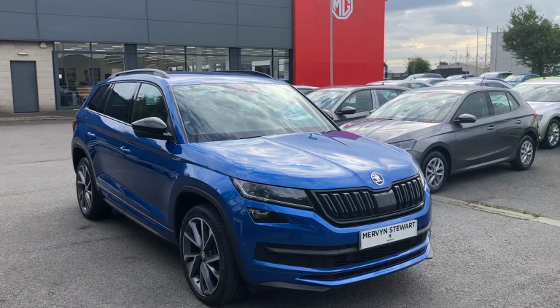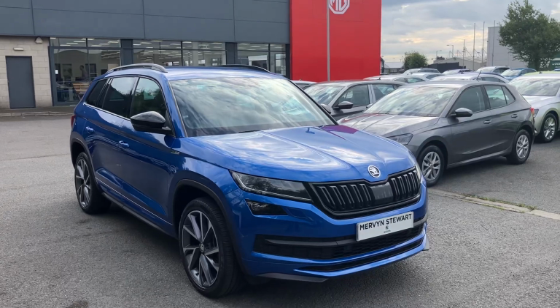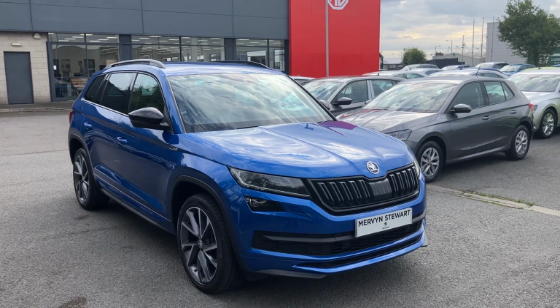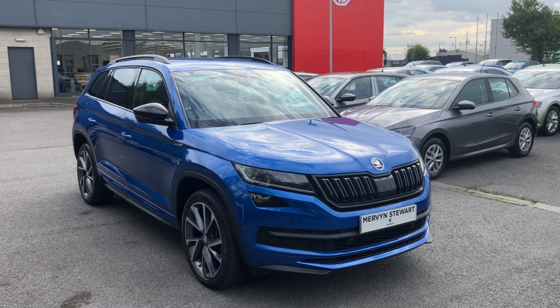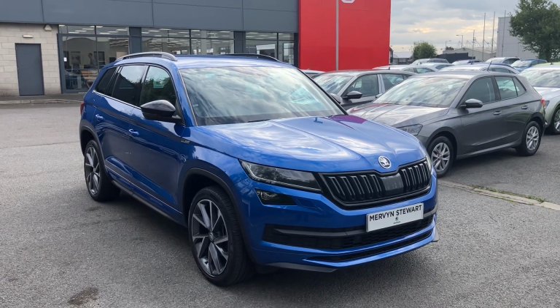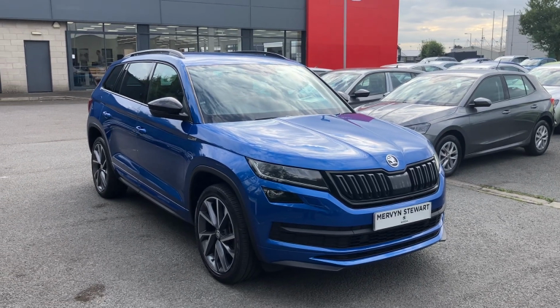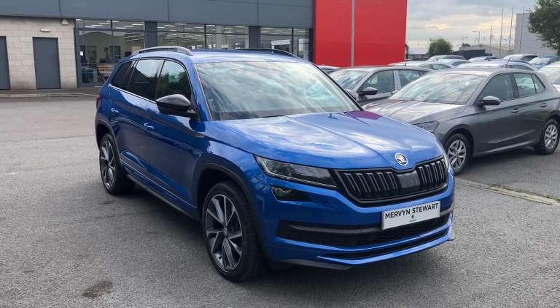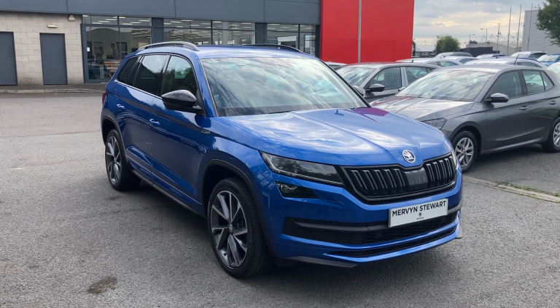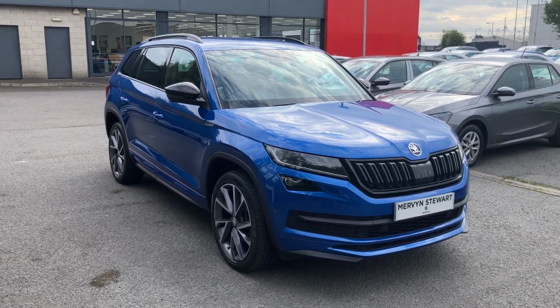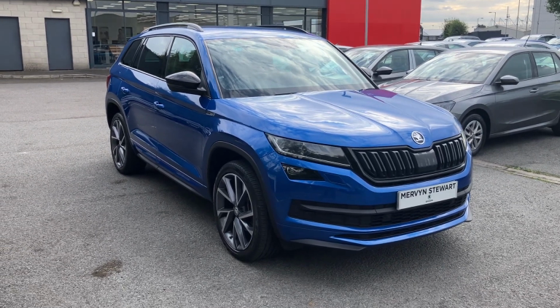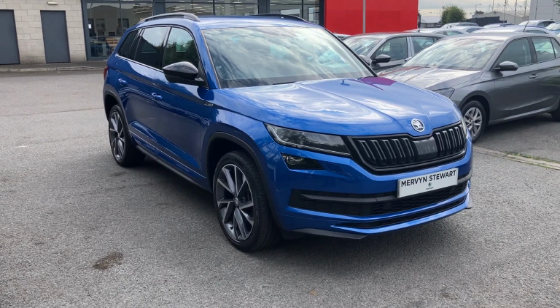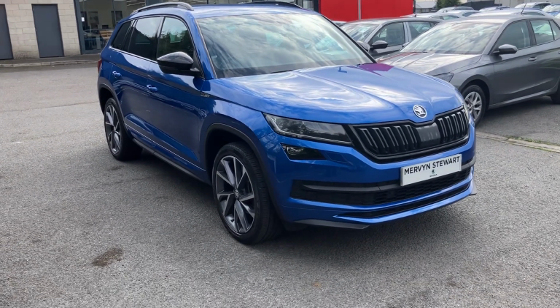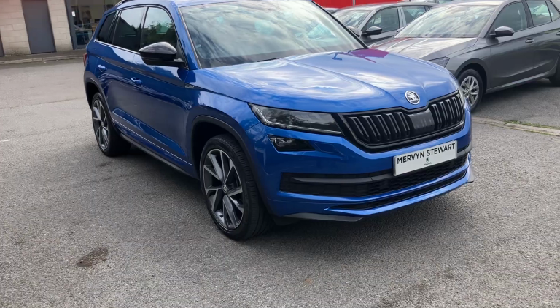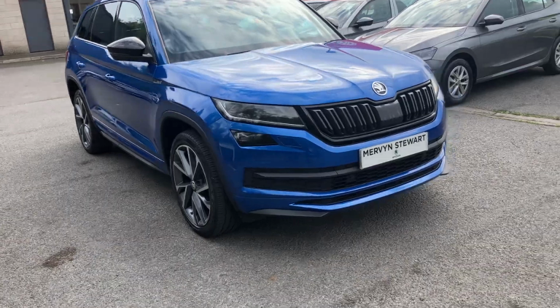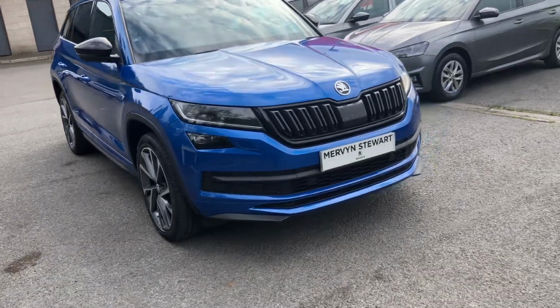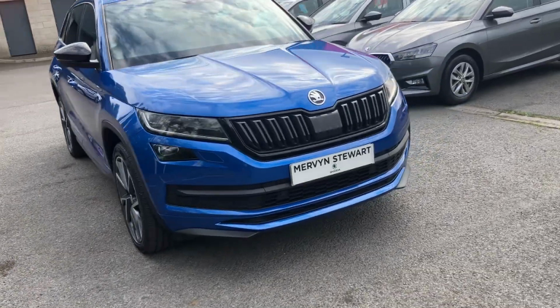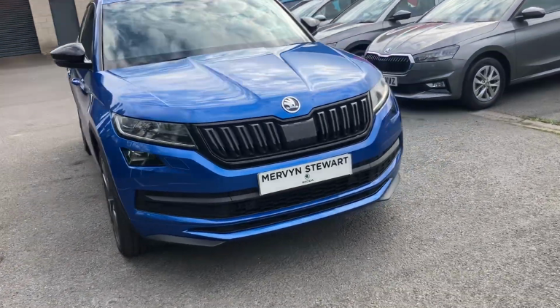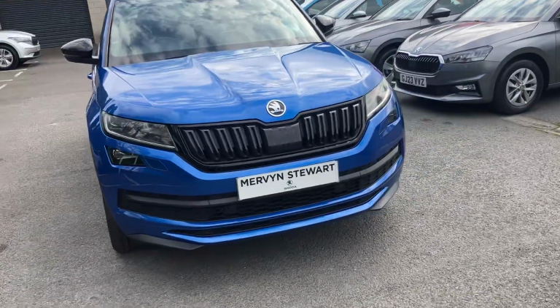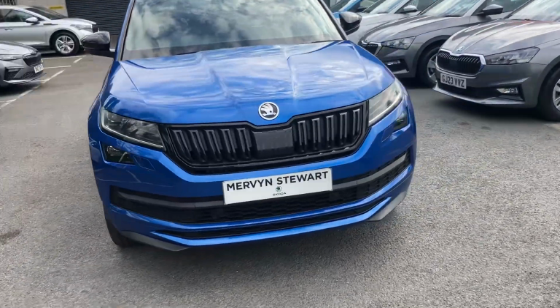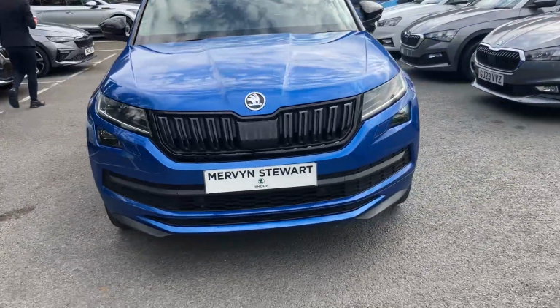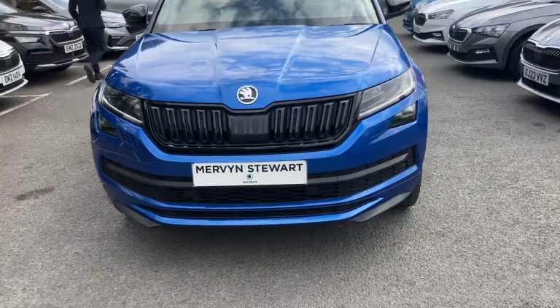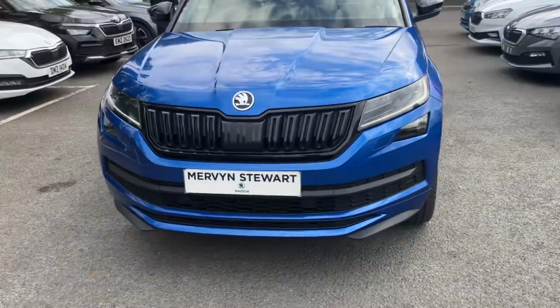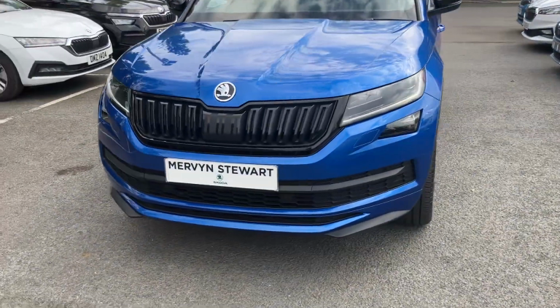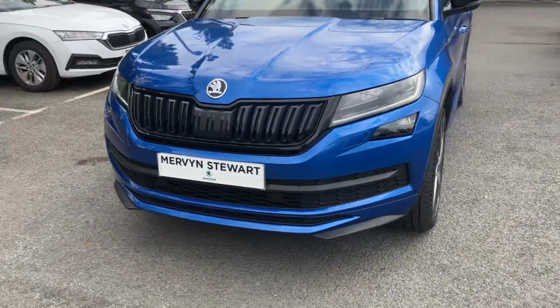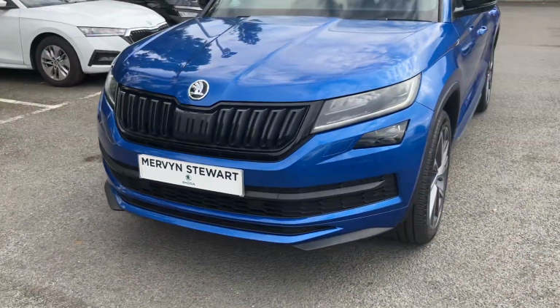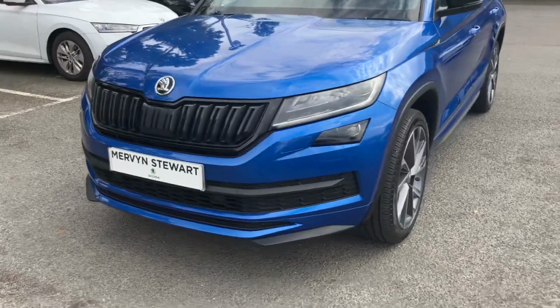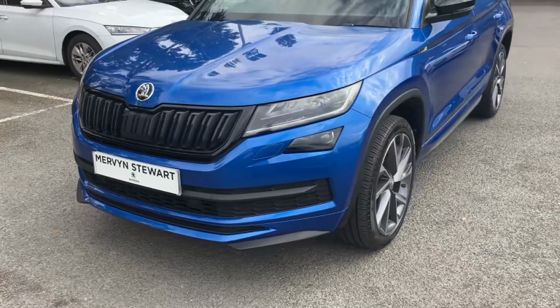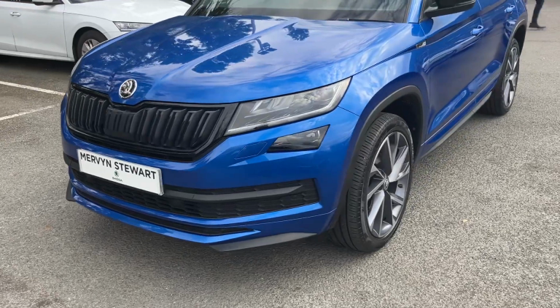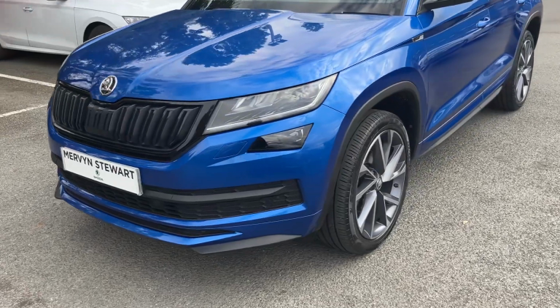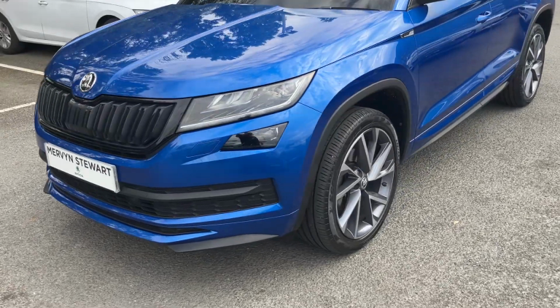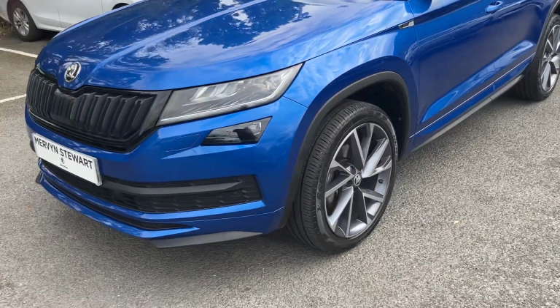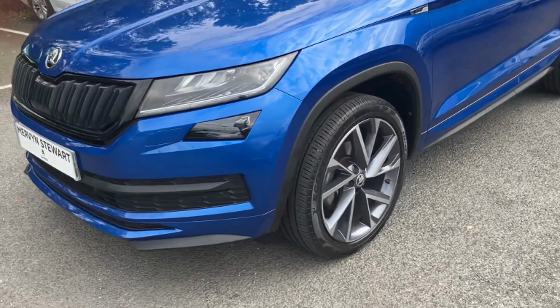Good morning customers, welcome onto our forecourt here at Mervyn Stuart. Here to show you a gorgeous Skoda Kodiaq Sportline, just arrived into our stock, finished in Race Blue — absolutely beautiful. It comes with front and rear sensors.